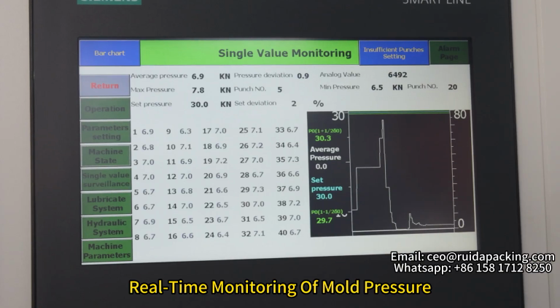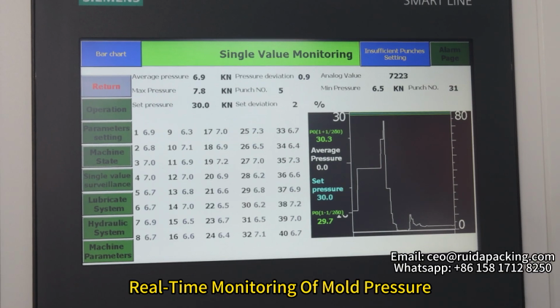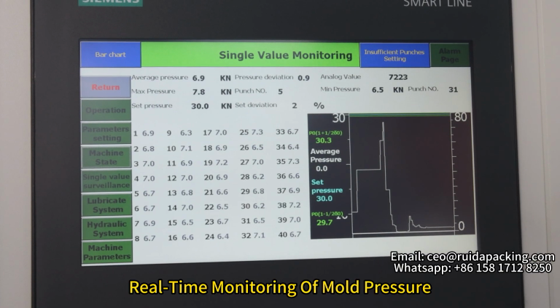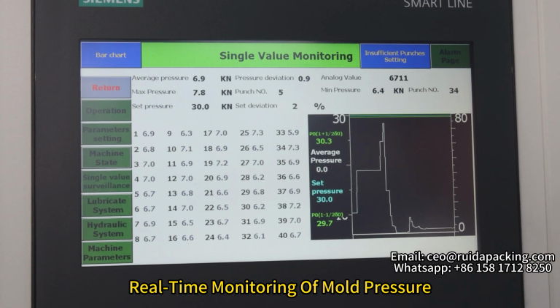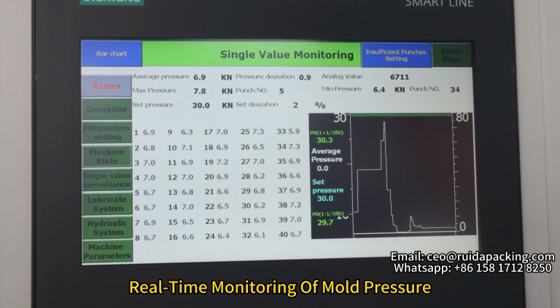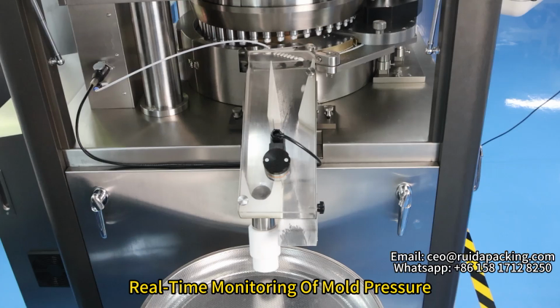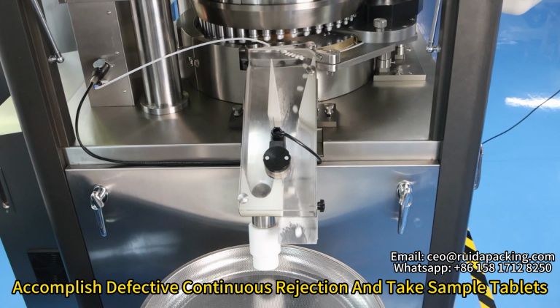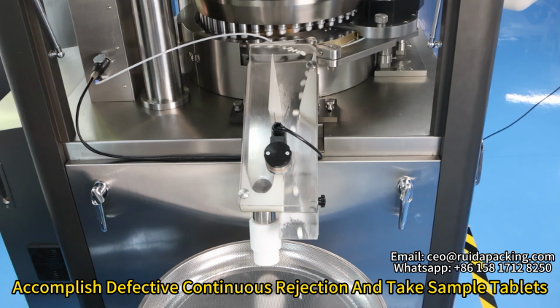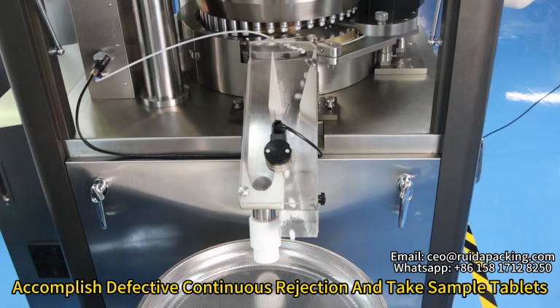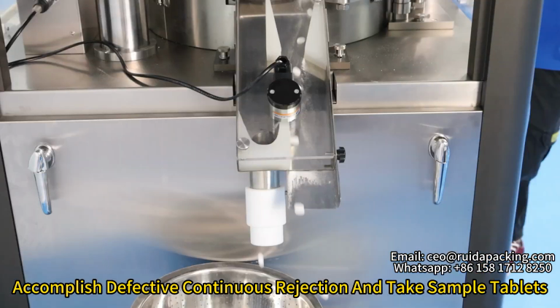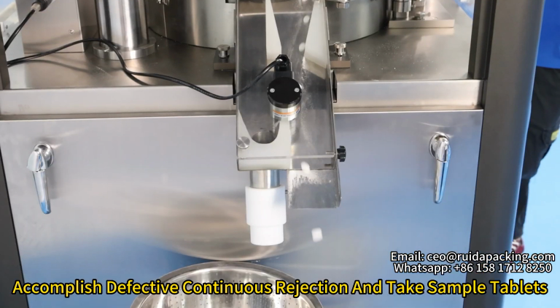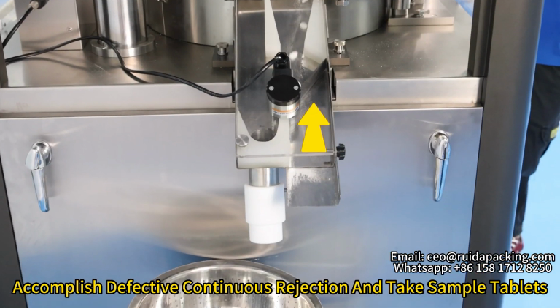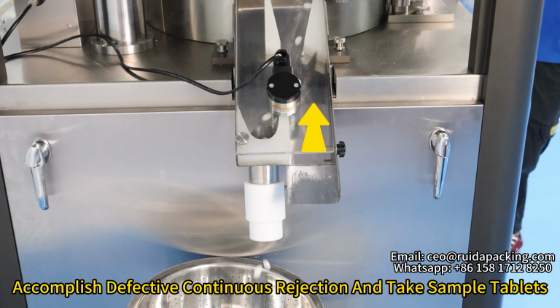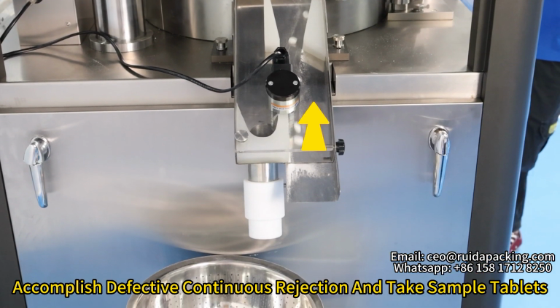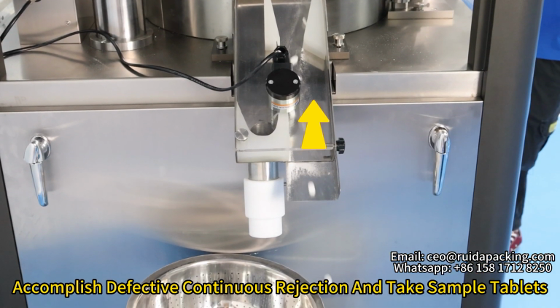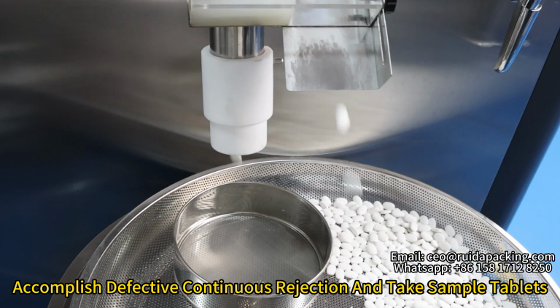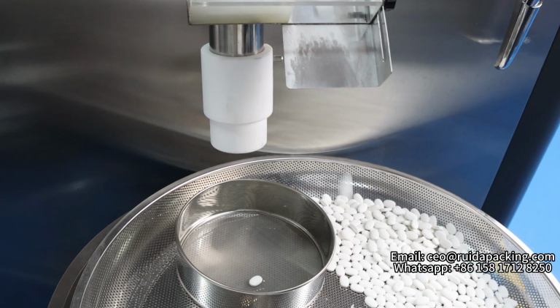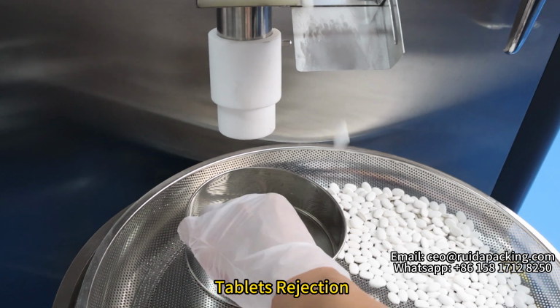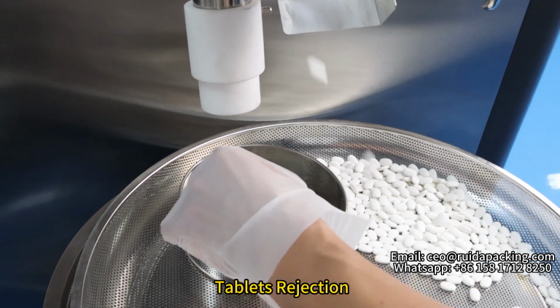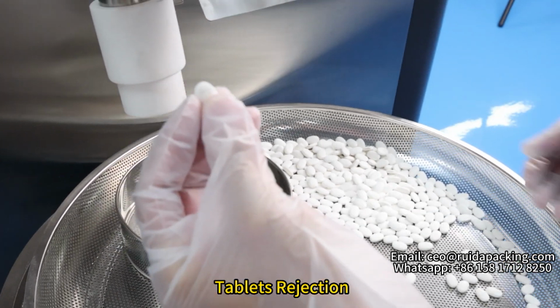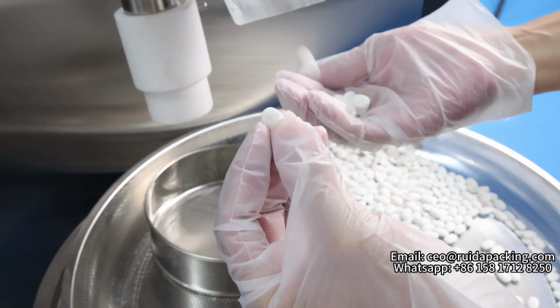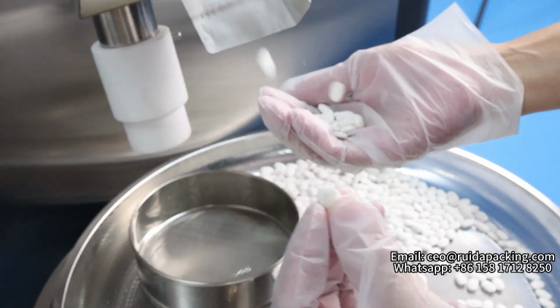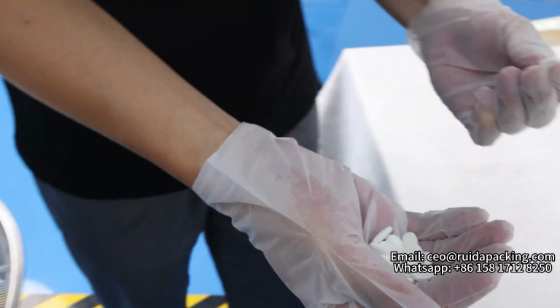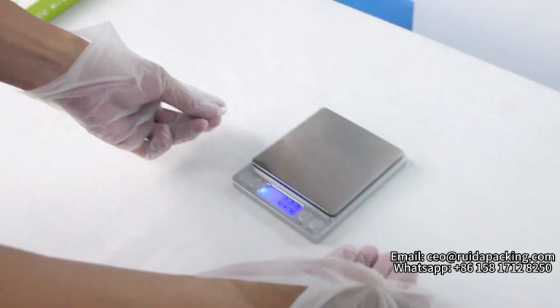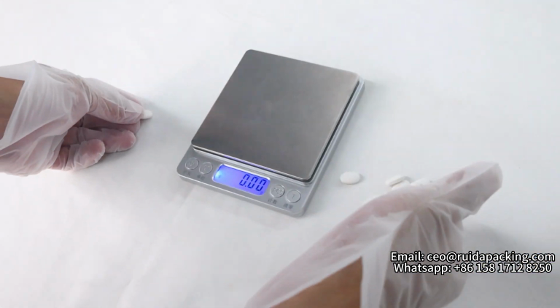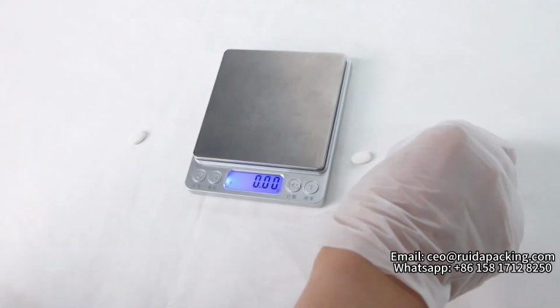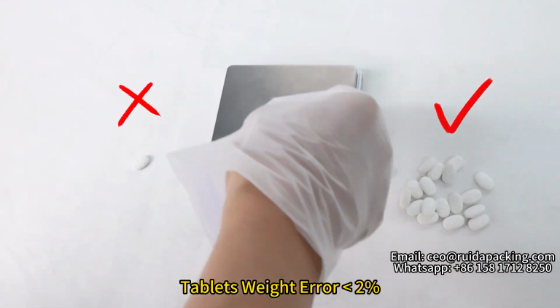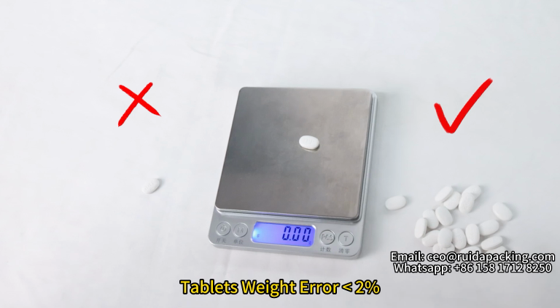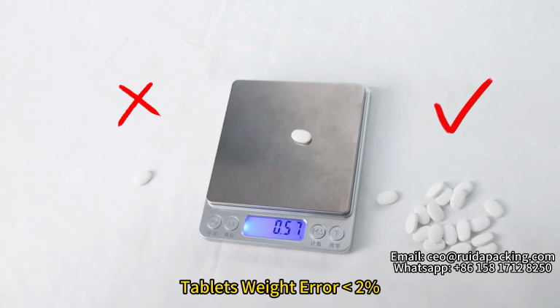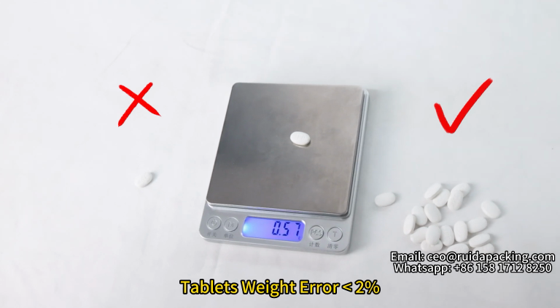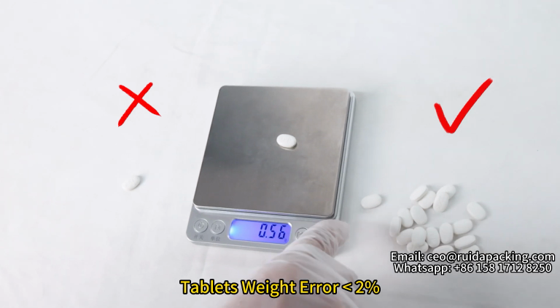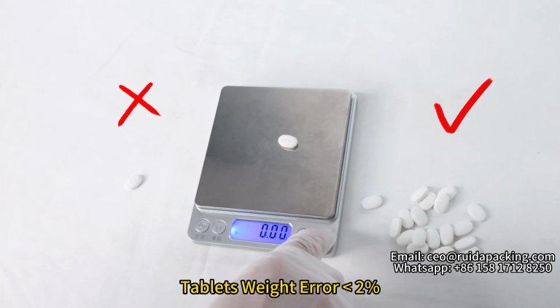Real-time monitoring of motor pressure allows continuous defective tablet detection, rejection, and sample tablet collection. Tablet weight error is less than 2%.